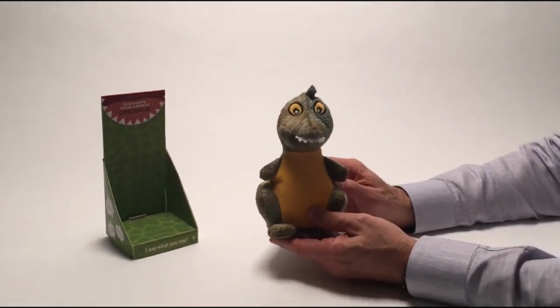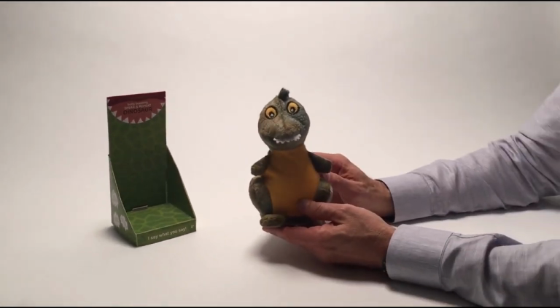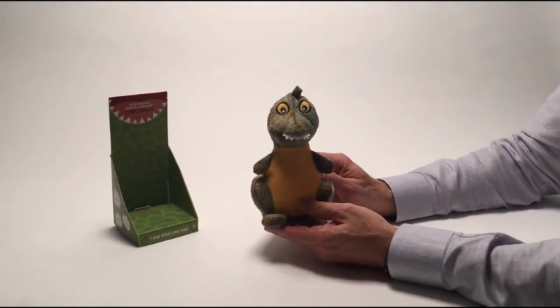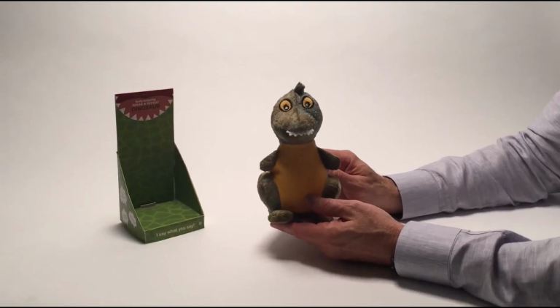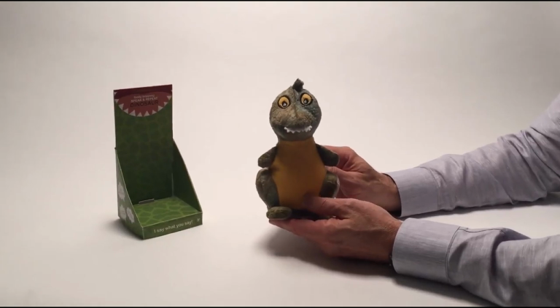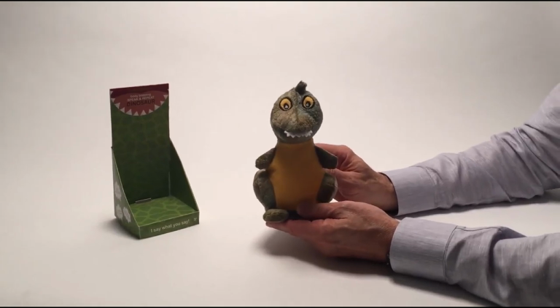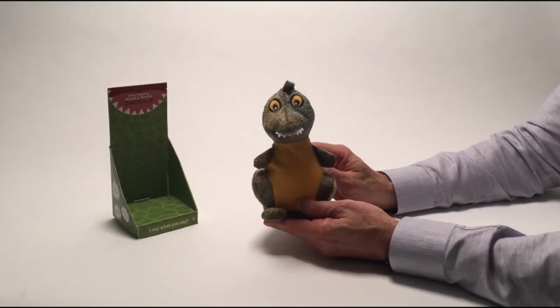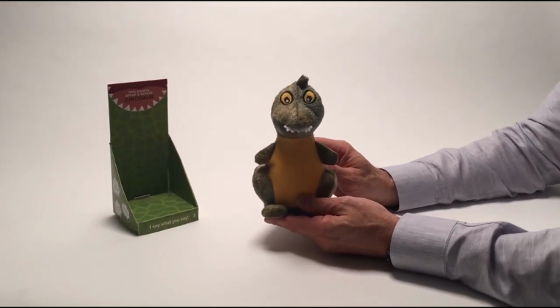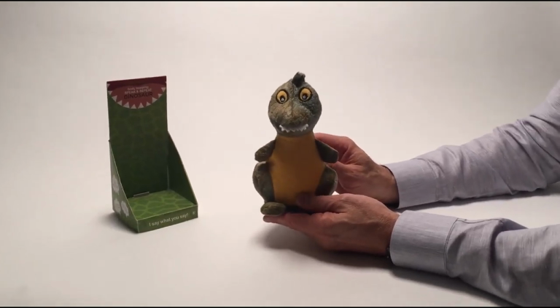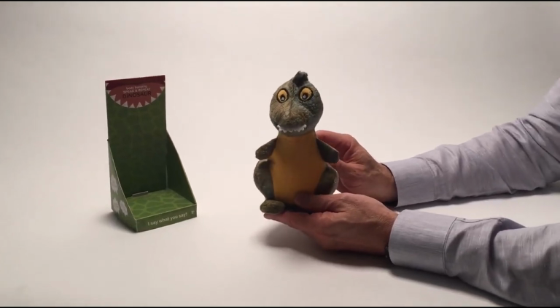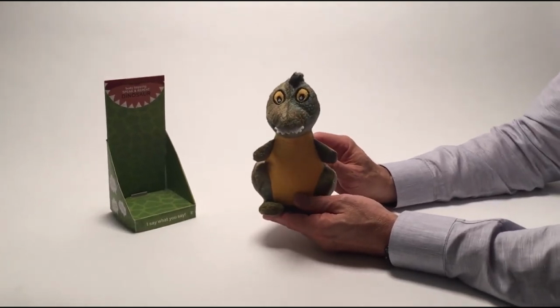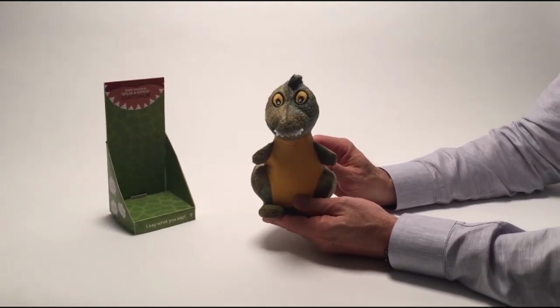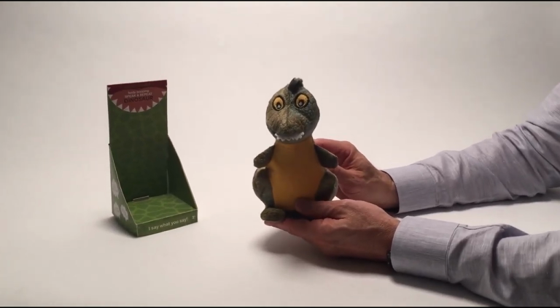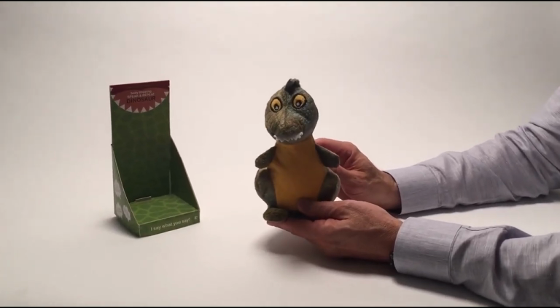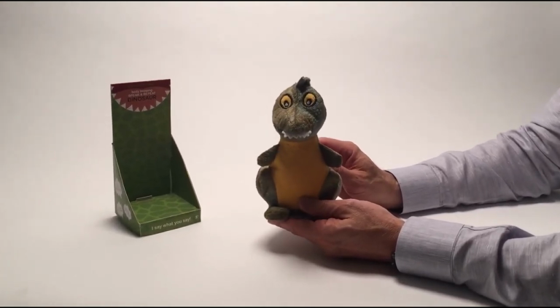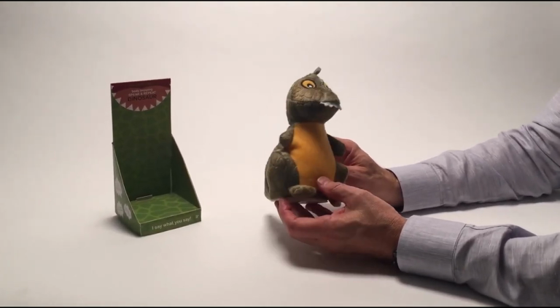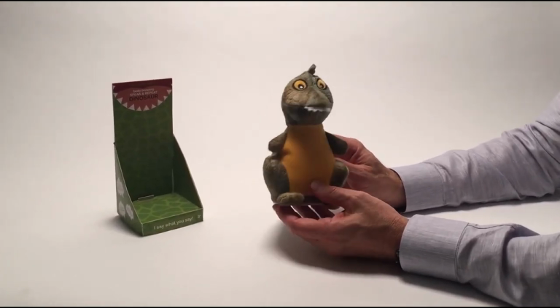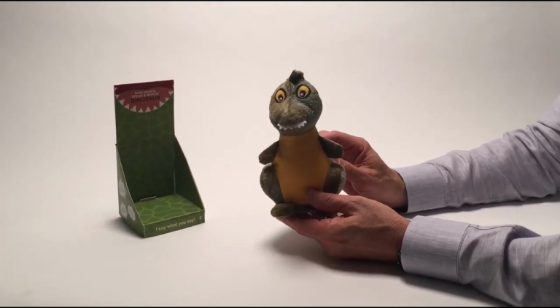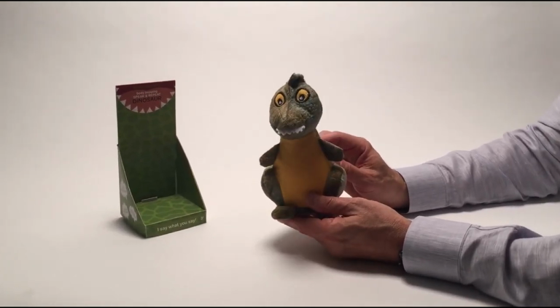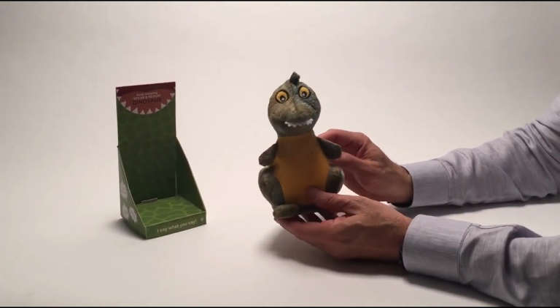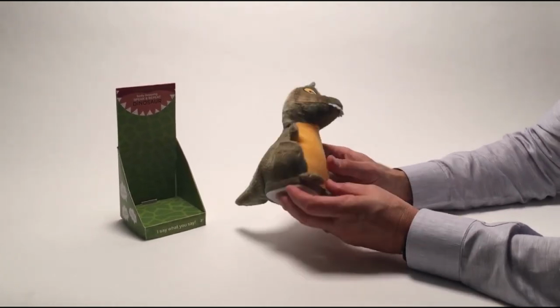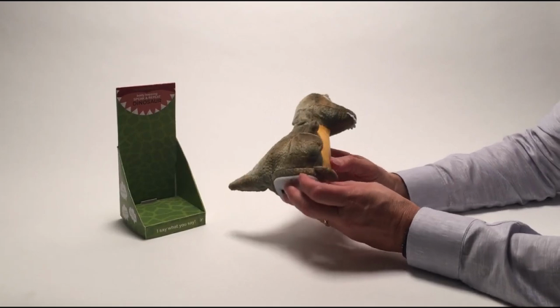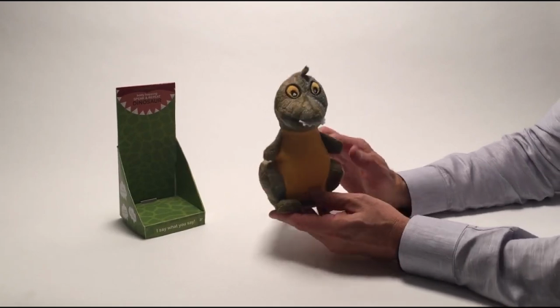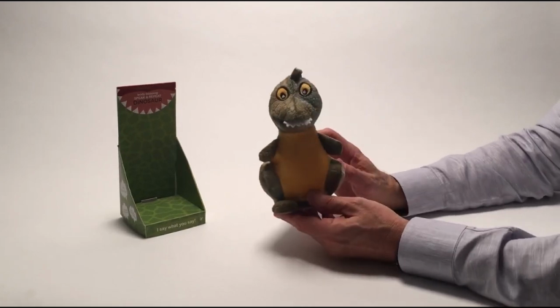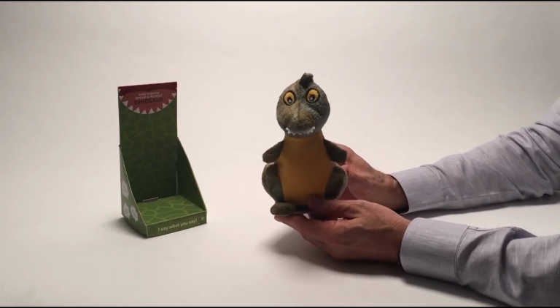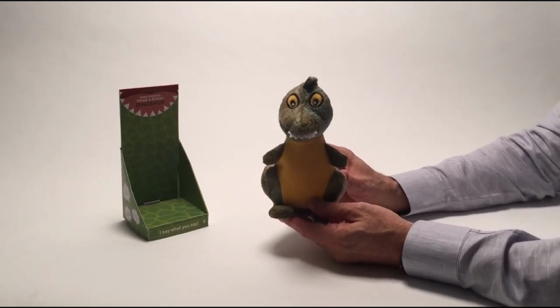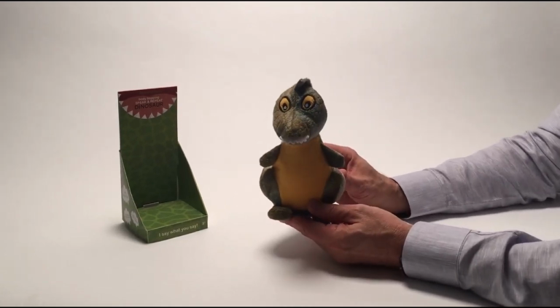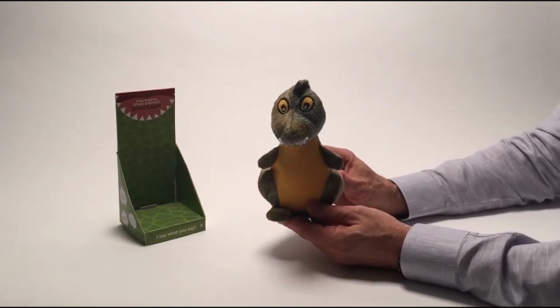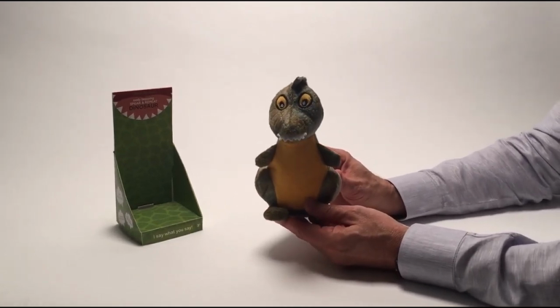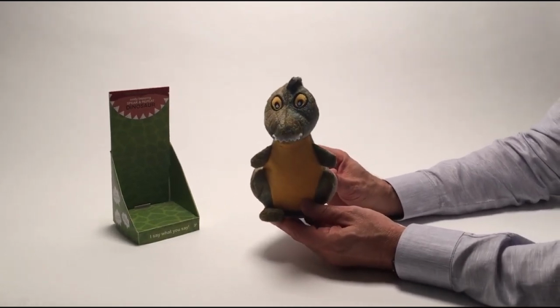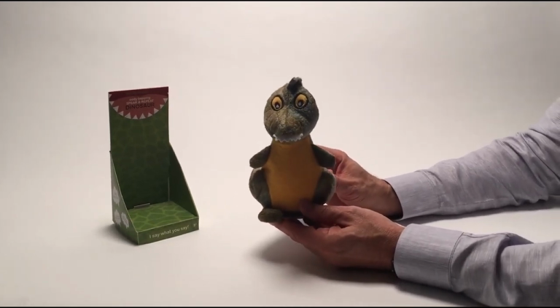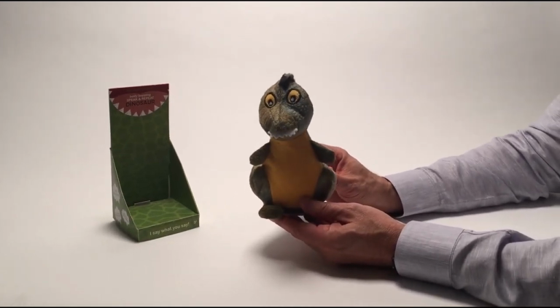His body moves and he's really so much fun to play with. I think it will make any kid really happy.